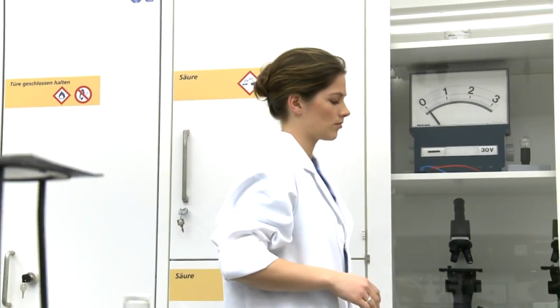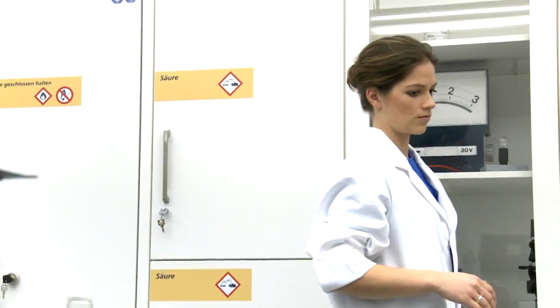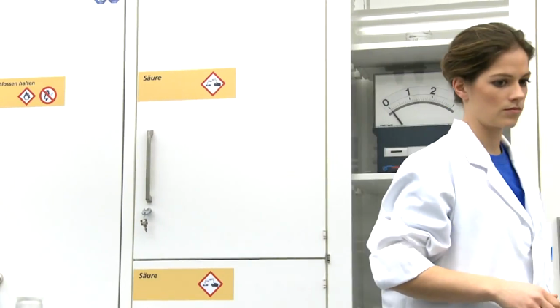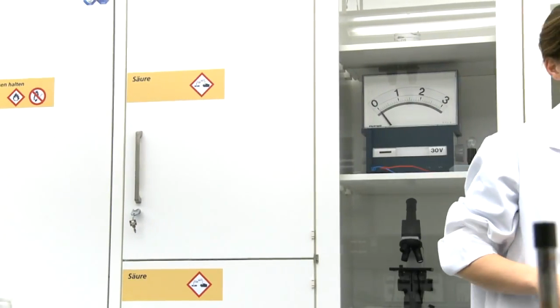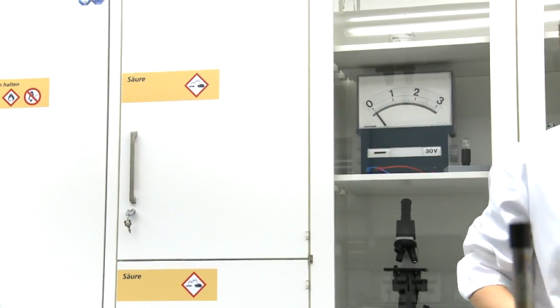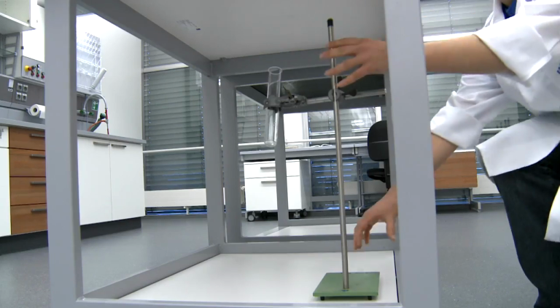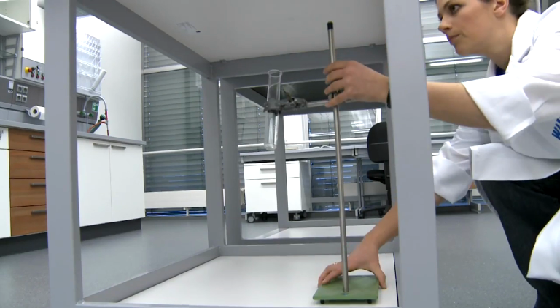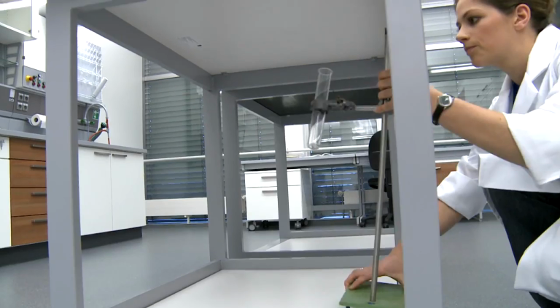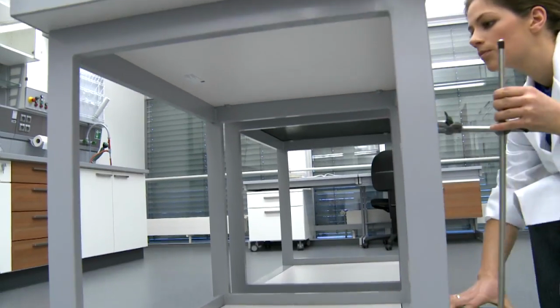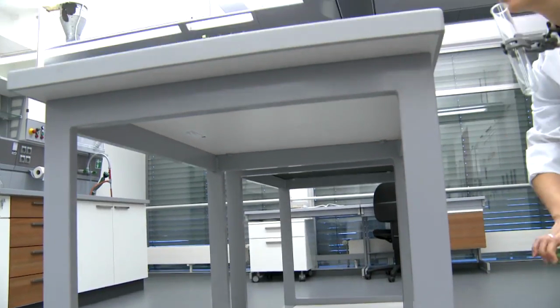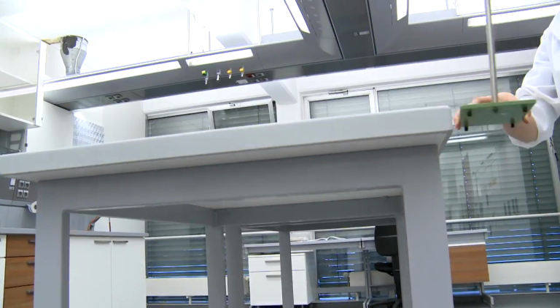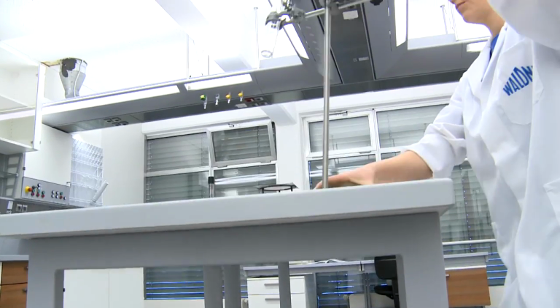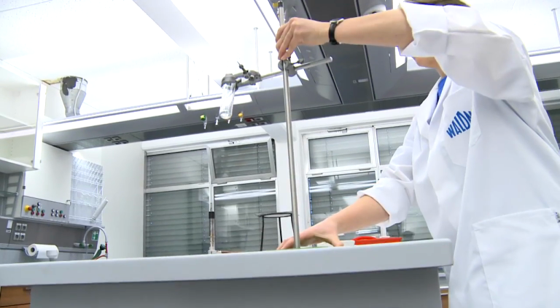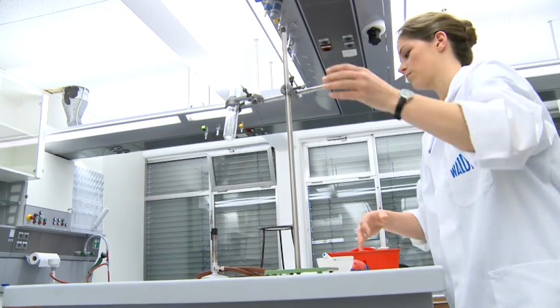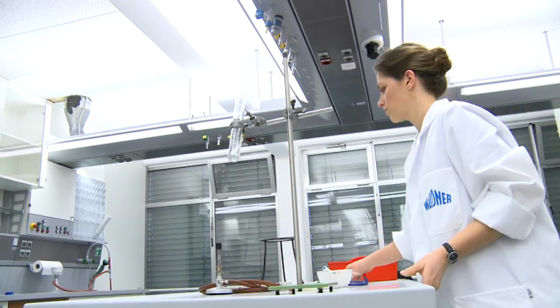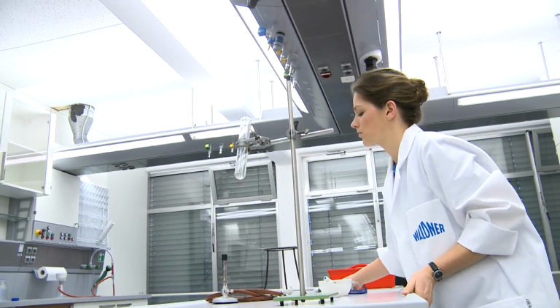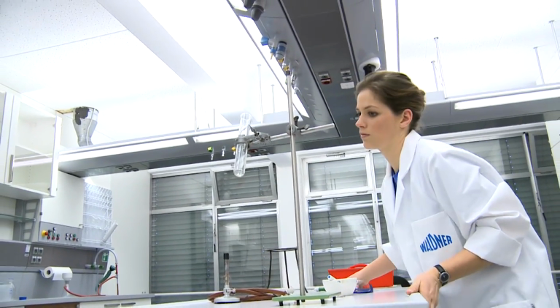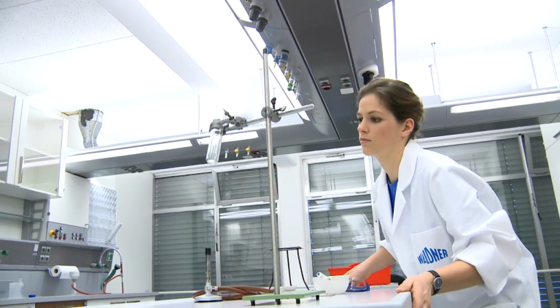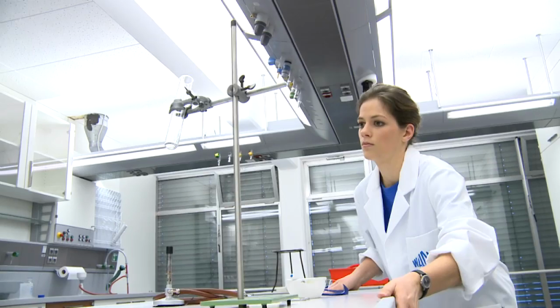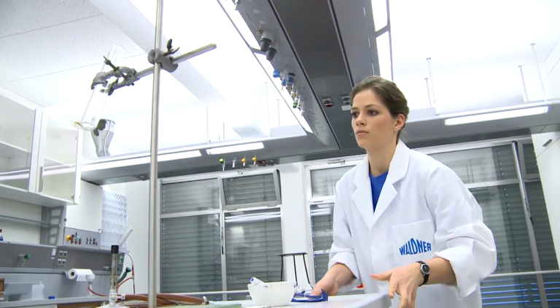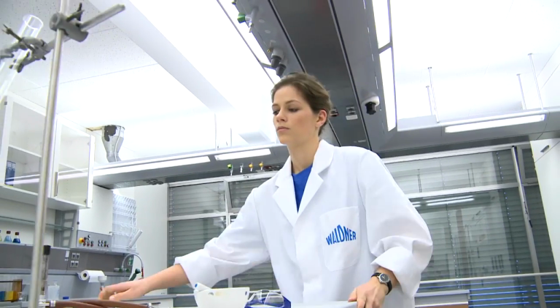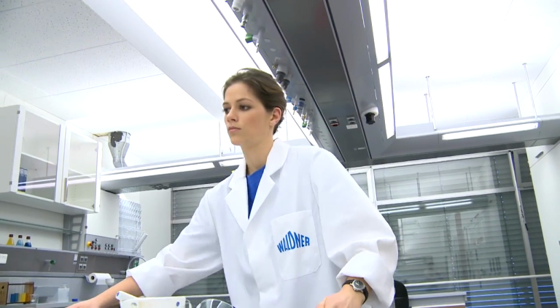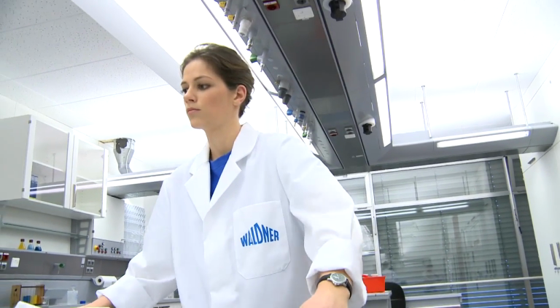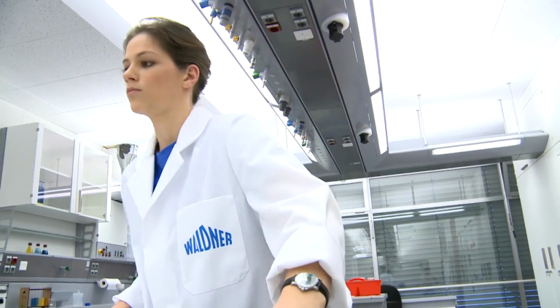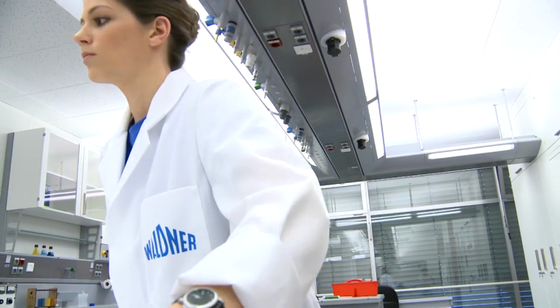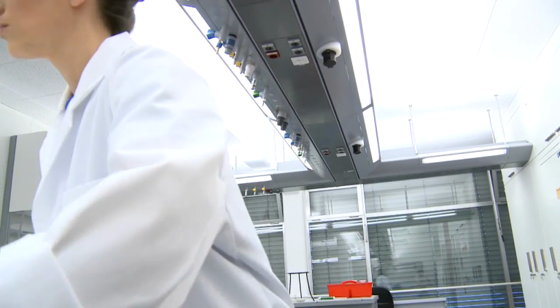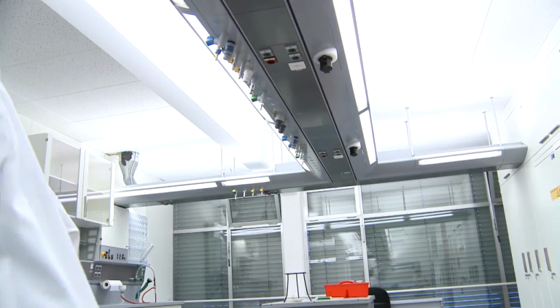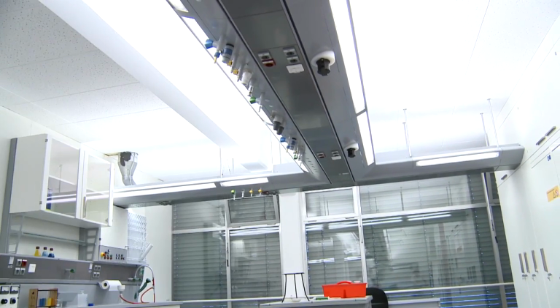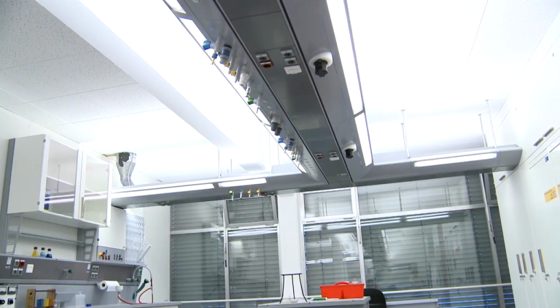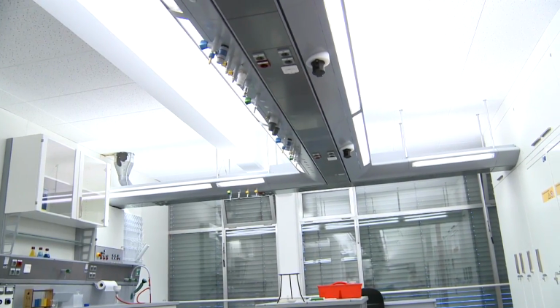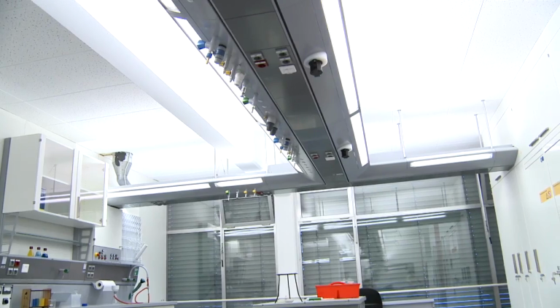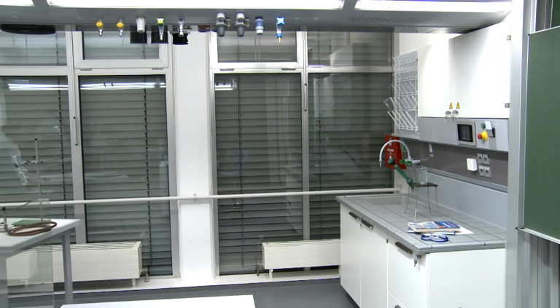Acid and alkali cabinets as well as laboratory cabinets with plenty of space for storing school children's experiments and laboratory glassware. Trolley tables with experiments set up on them can be moved into the subject classroom effortlessly.